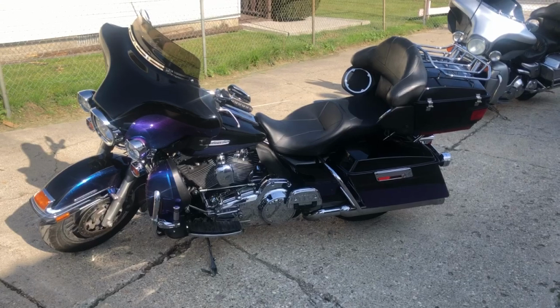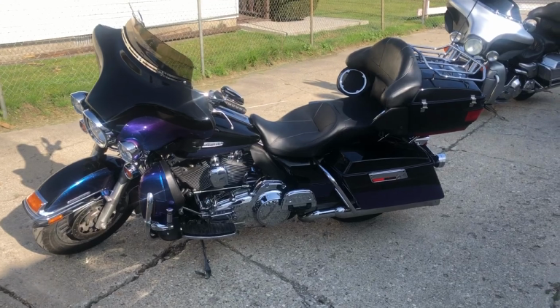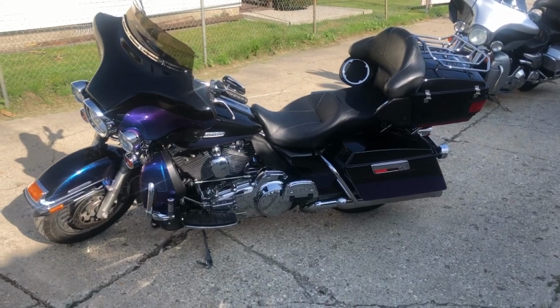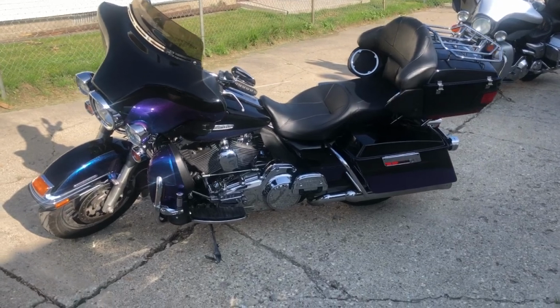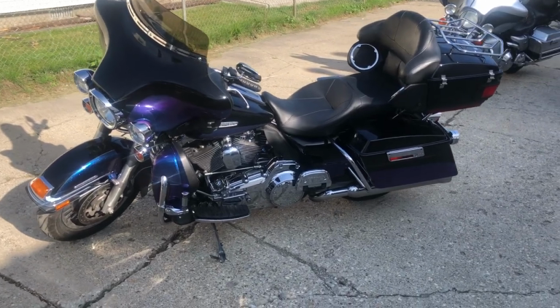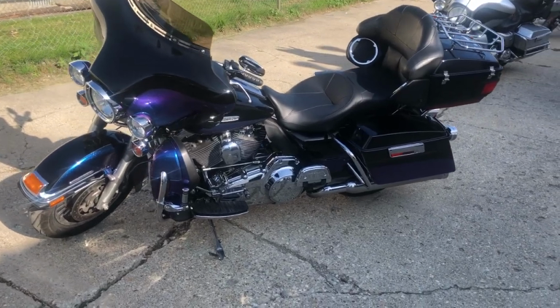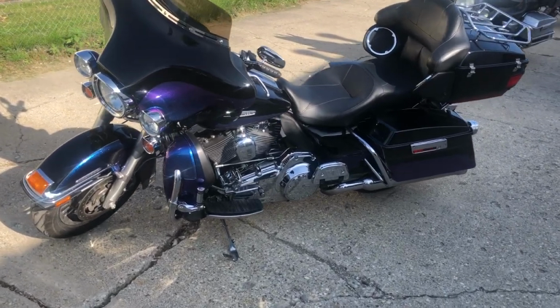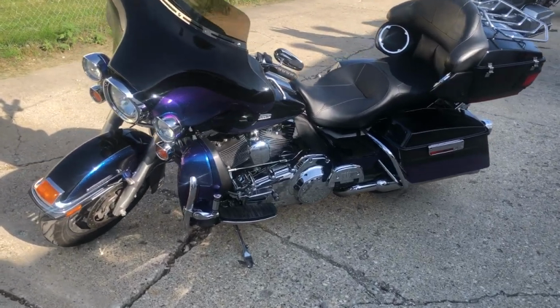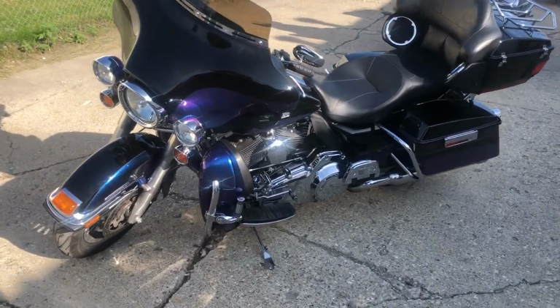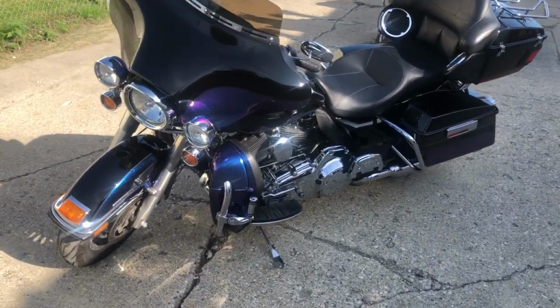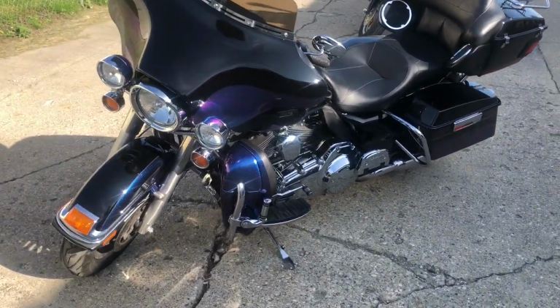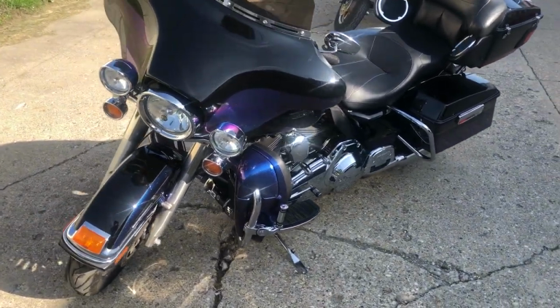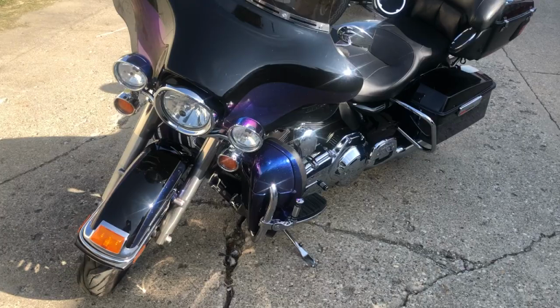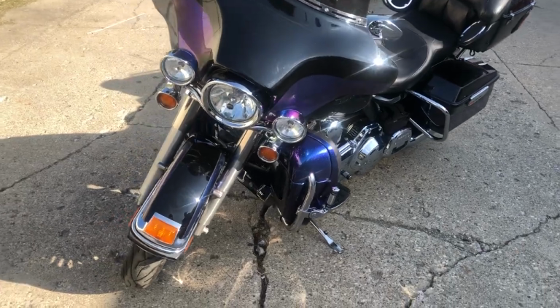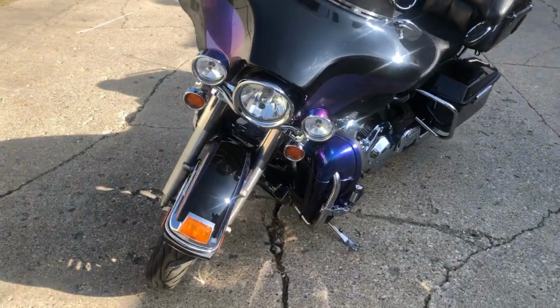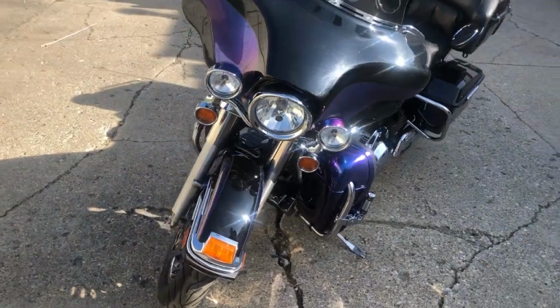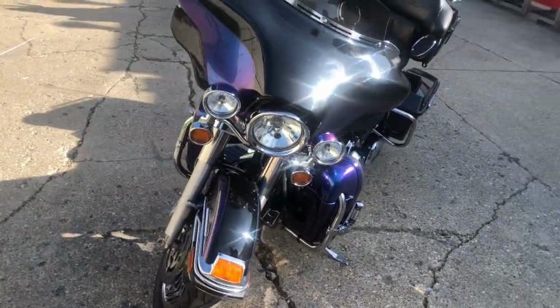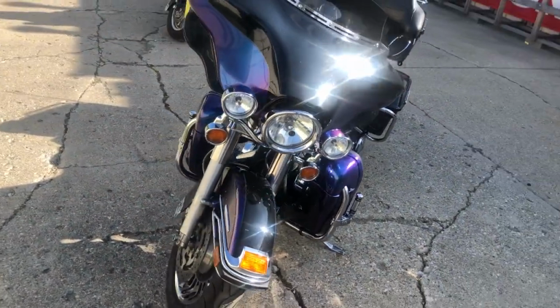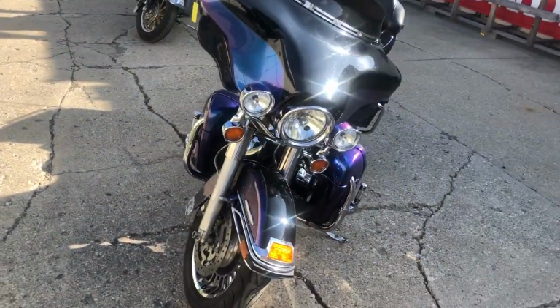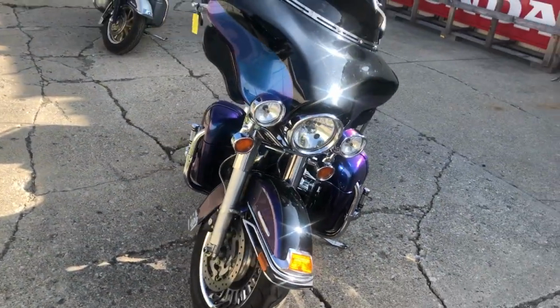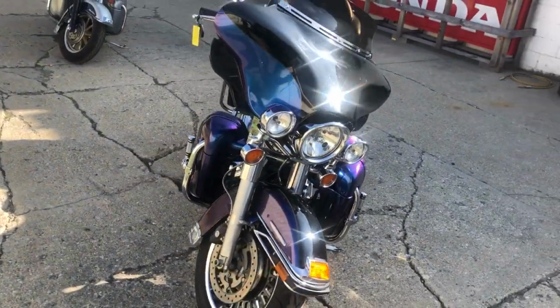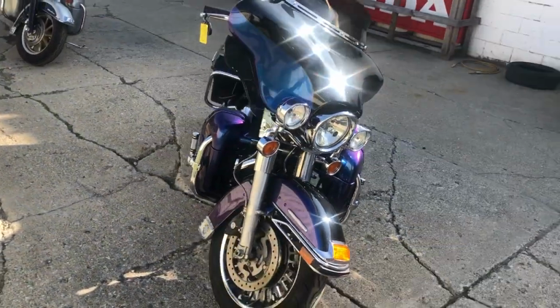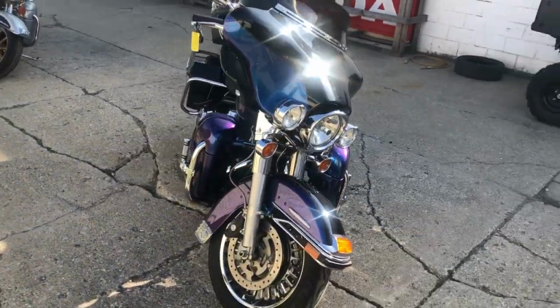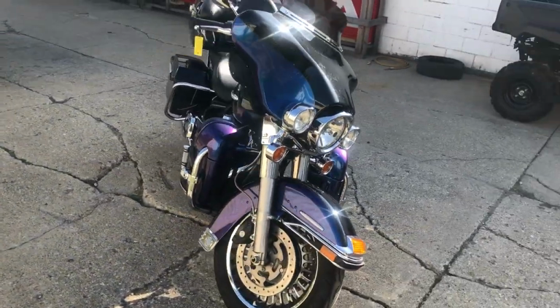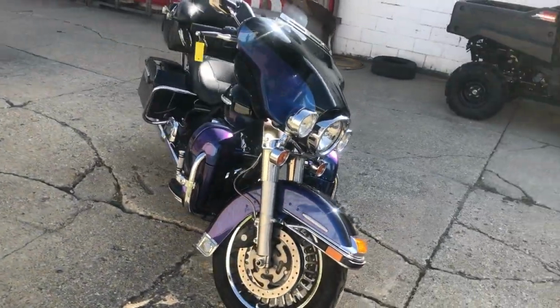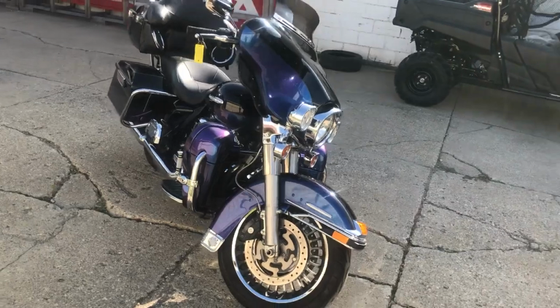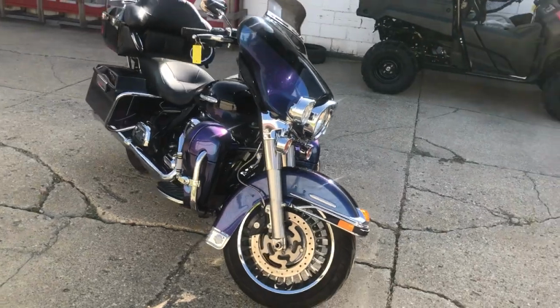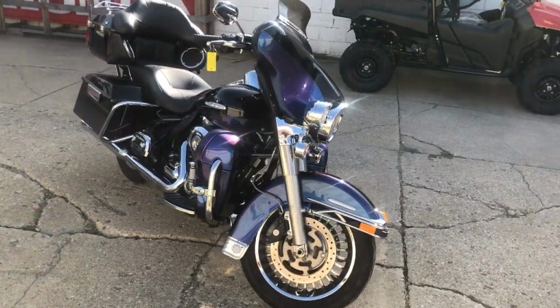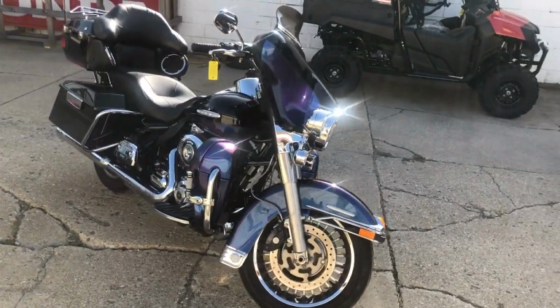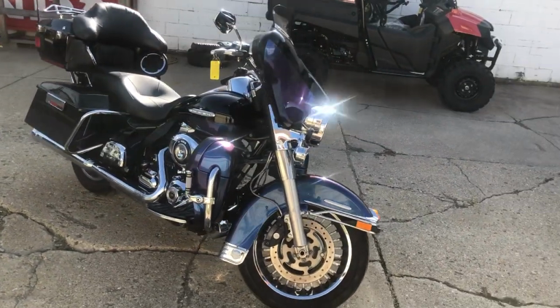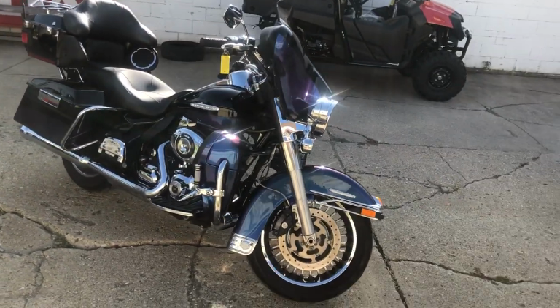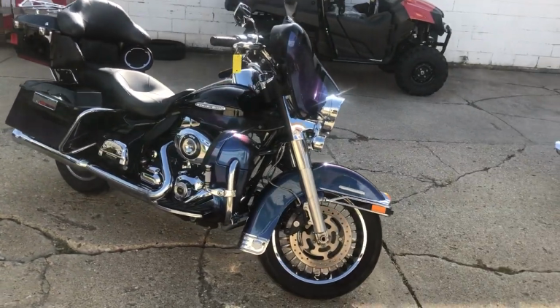Hey guys, ApprovalPowerSports.com here doing some videos on some stuff that just came in. Check this one out. It is a 2010 Black Ice Ultra Limited. Super cool bikes — they change color in the sun. Nice clean bike.